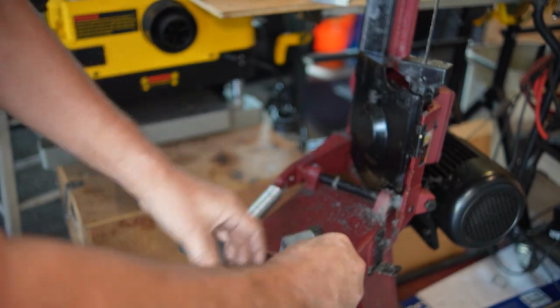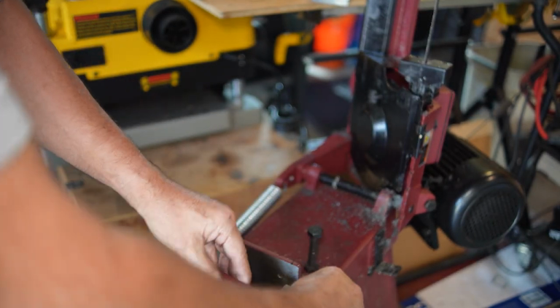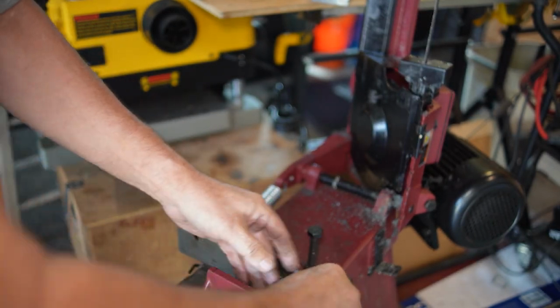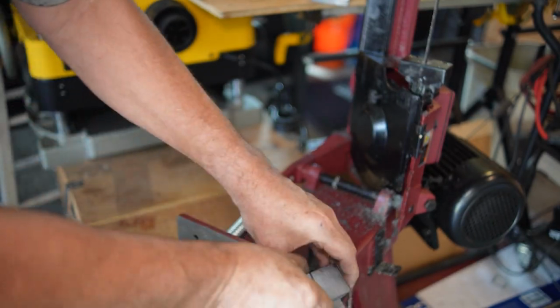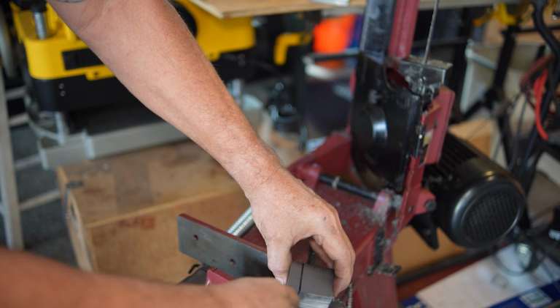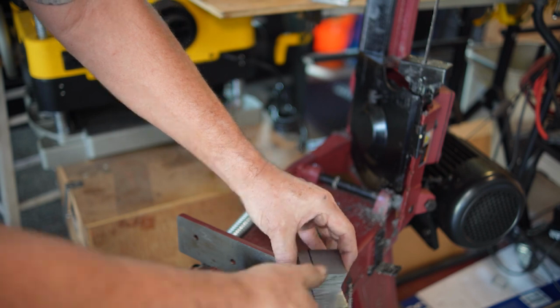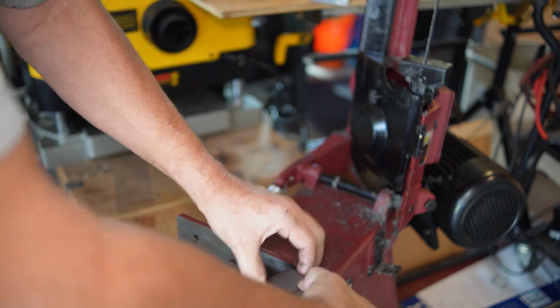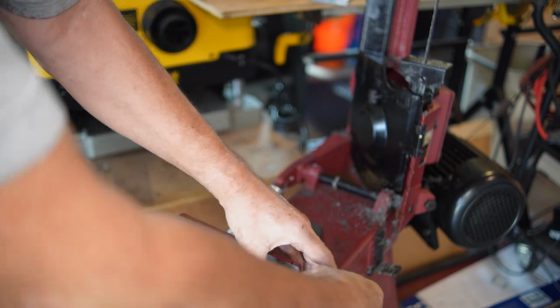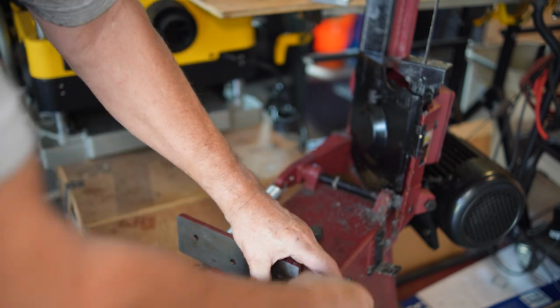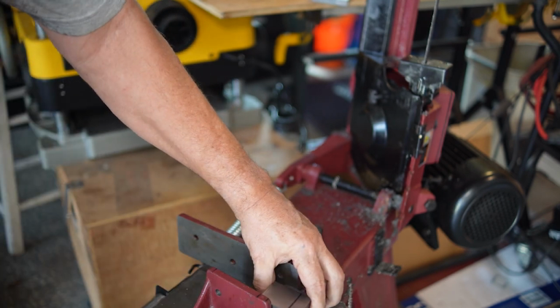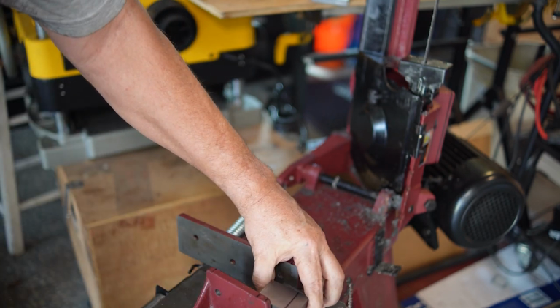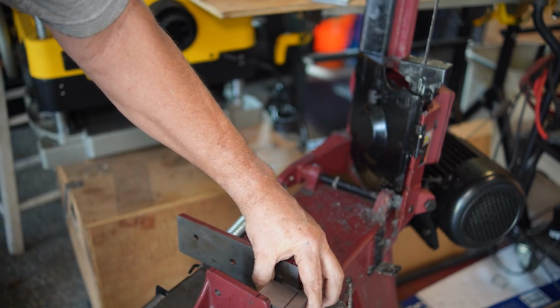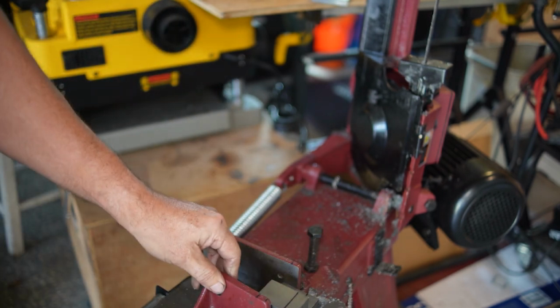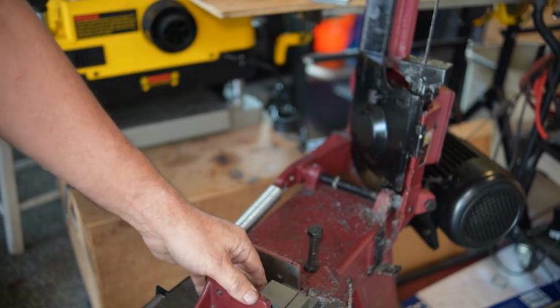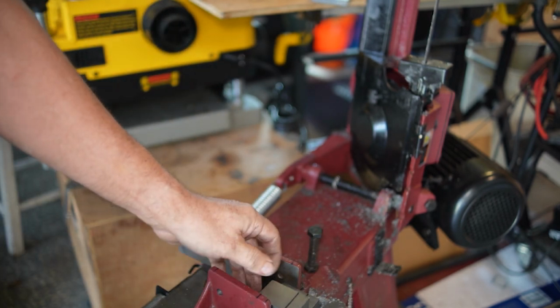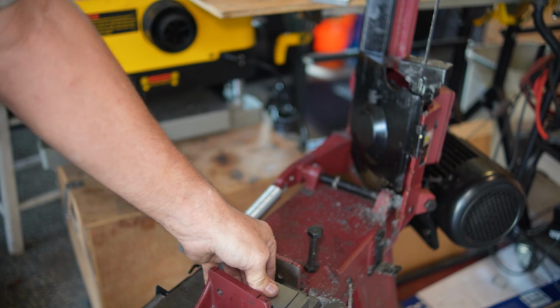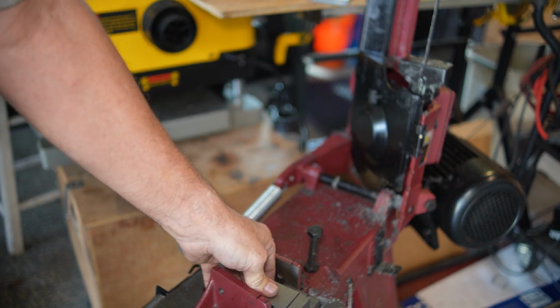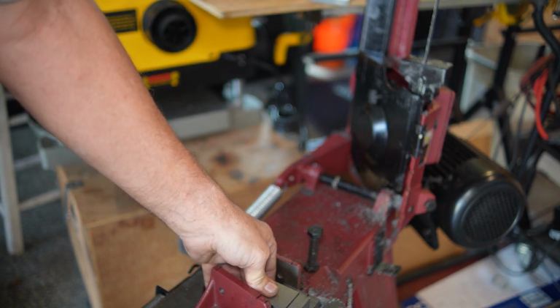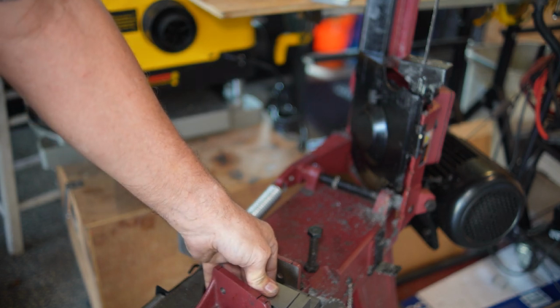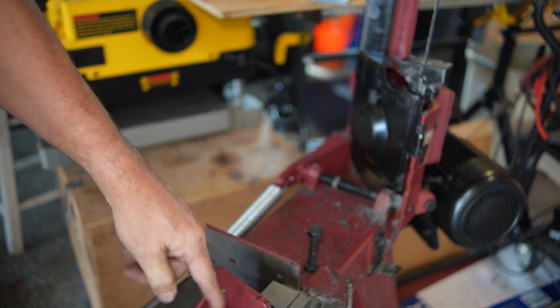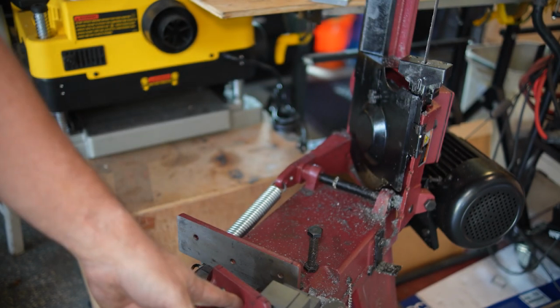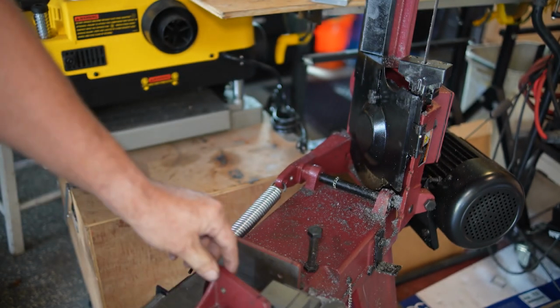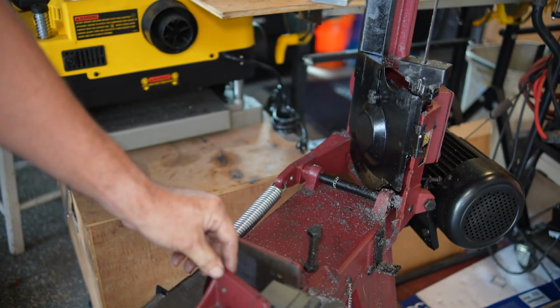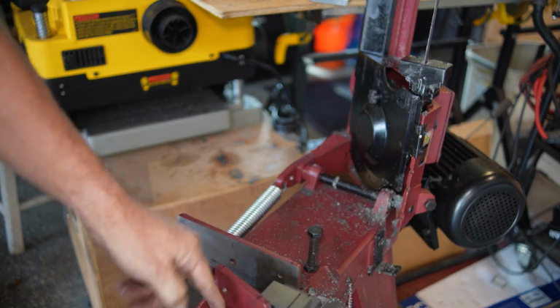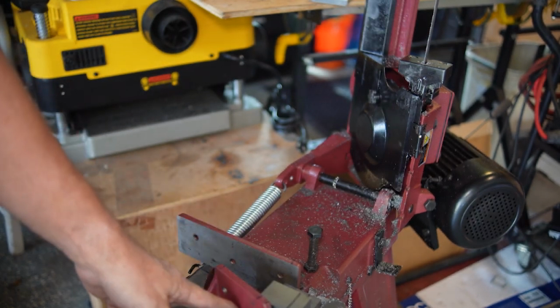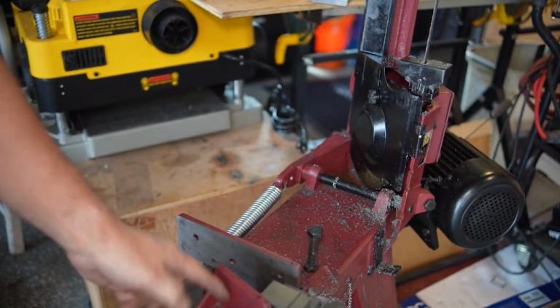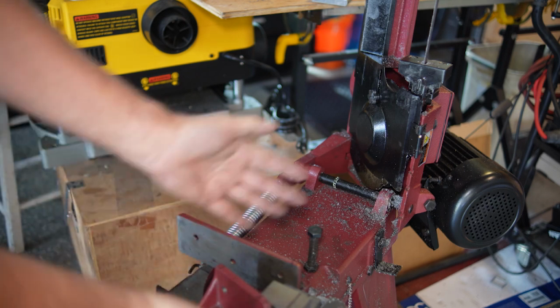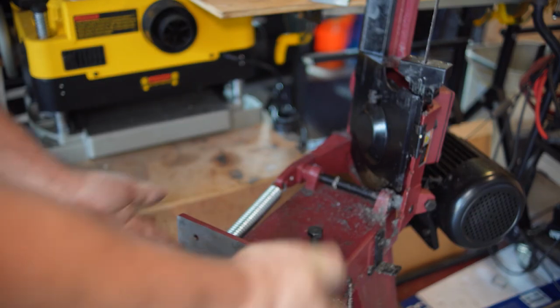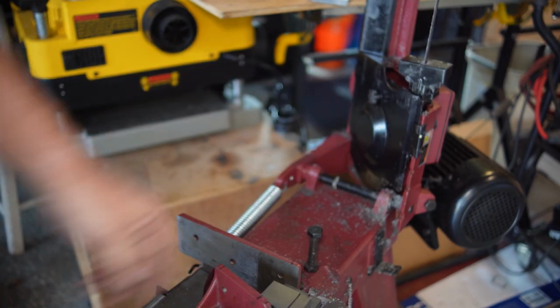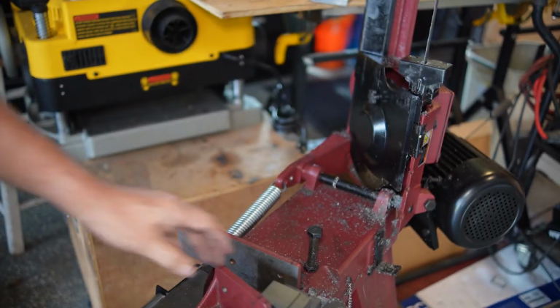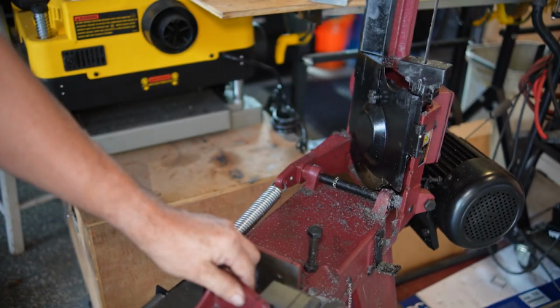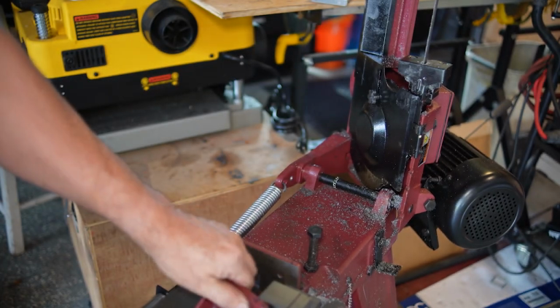I want to cut that piece of metal from the belt grinder I'm working on — approximately at that black line. Here I am just attempting to clamp it into the device, and you can see the movable jaw just cants over and doesn't clamp it firmly. That thing would just pop out if you tried to saw it.